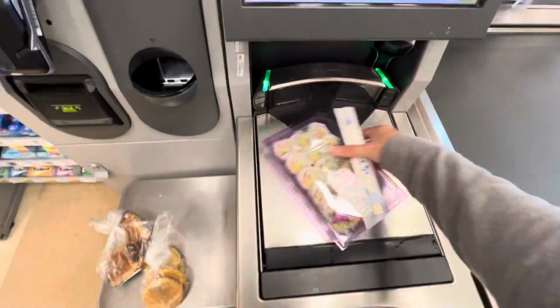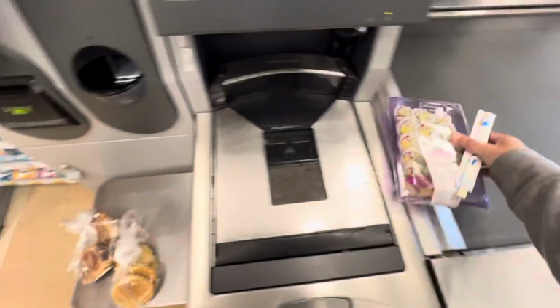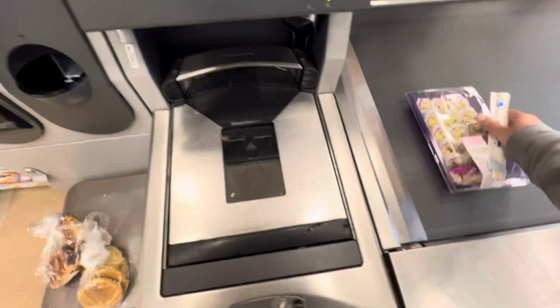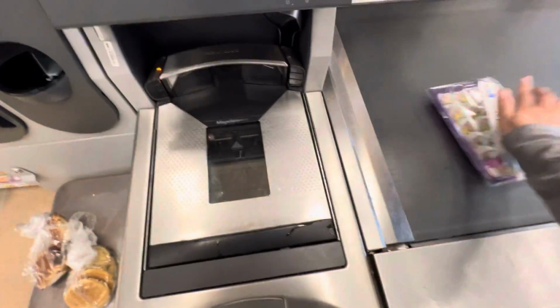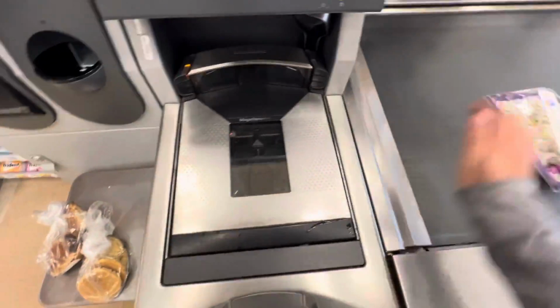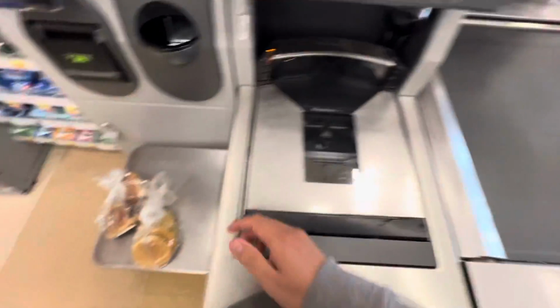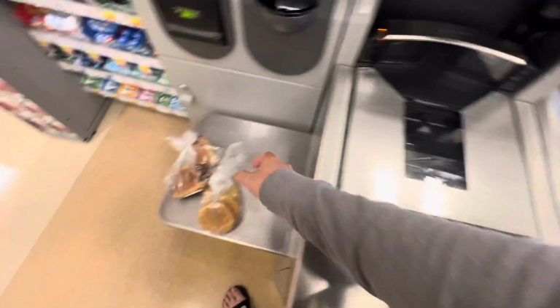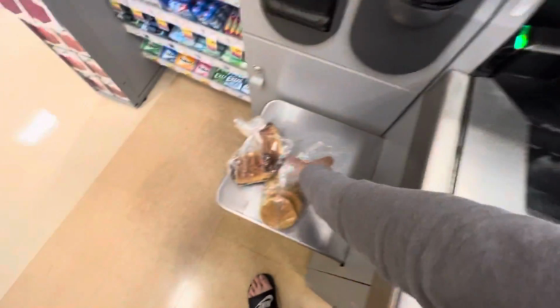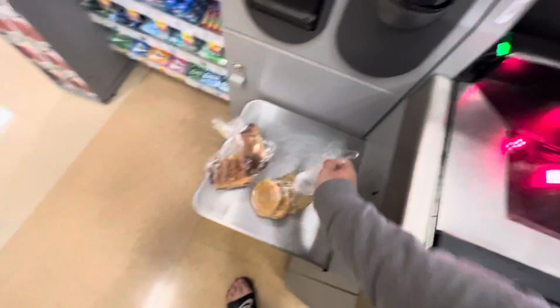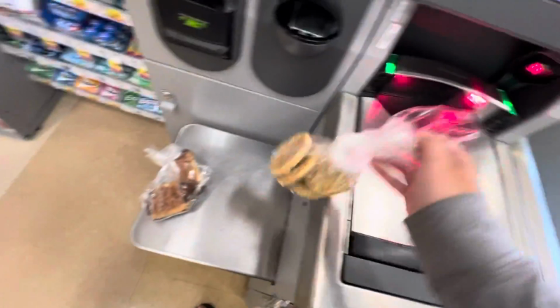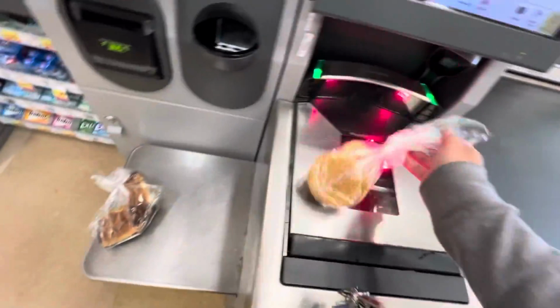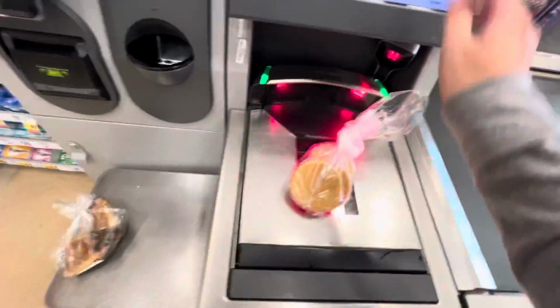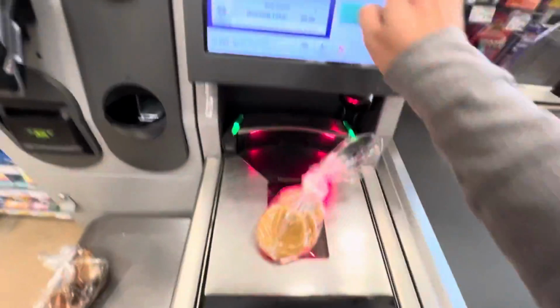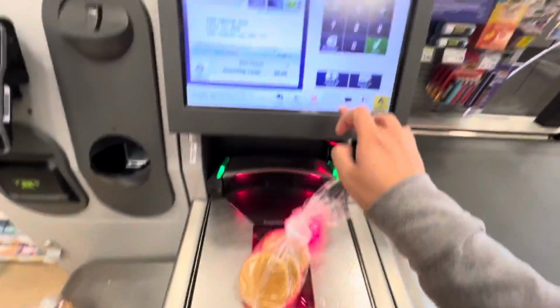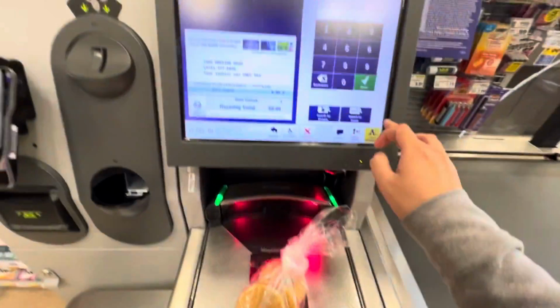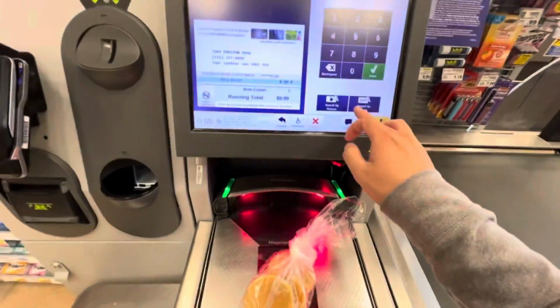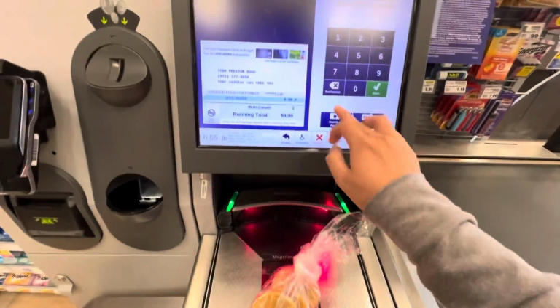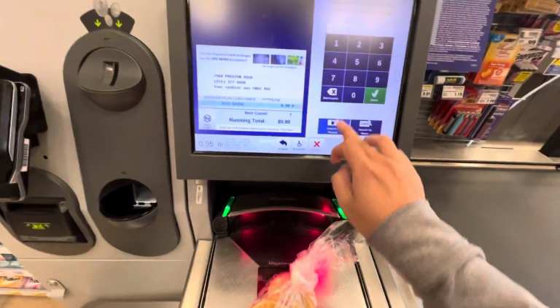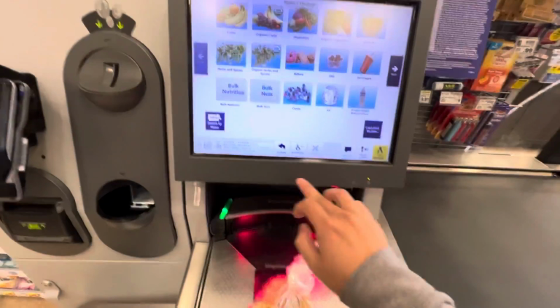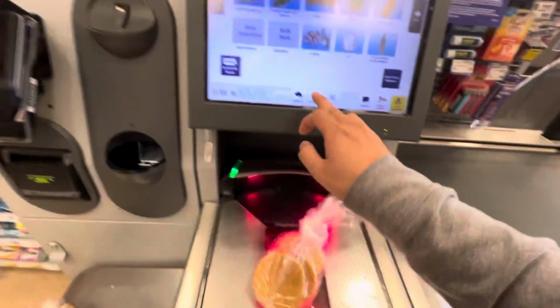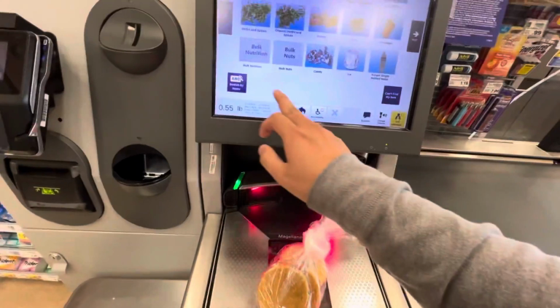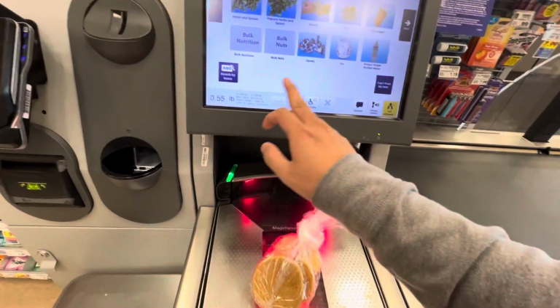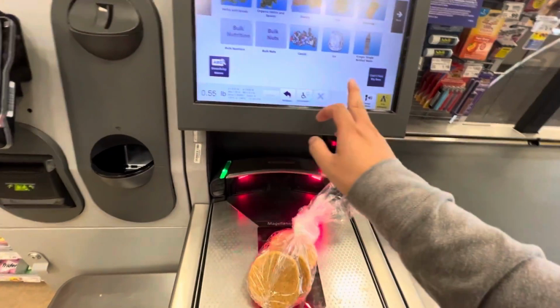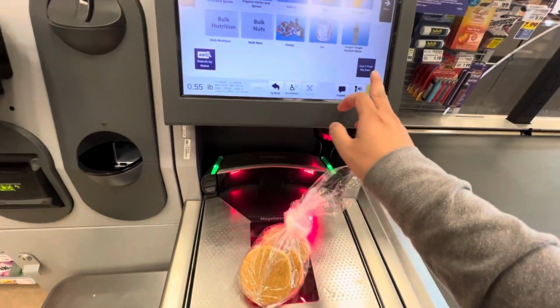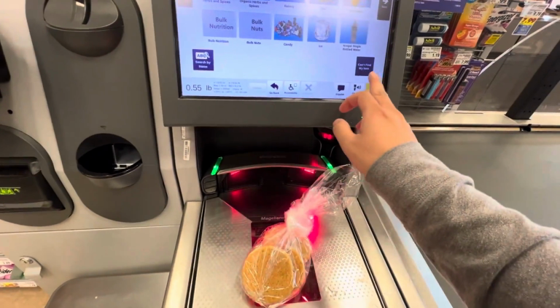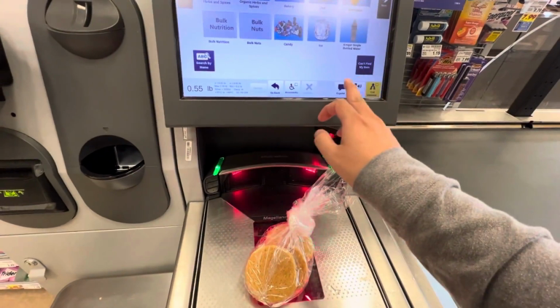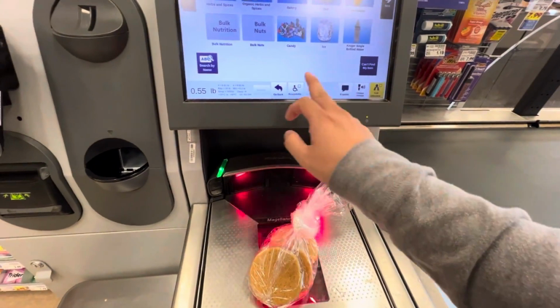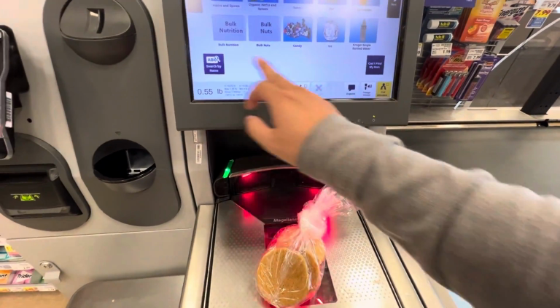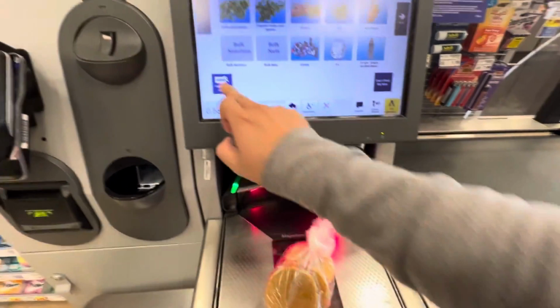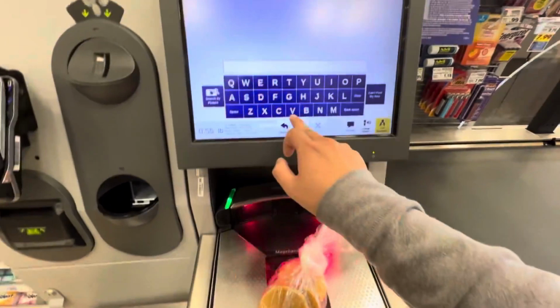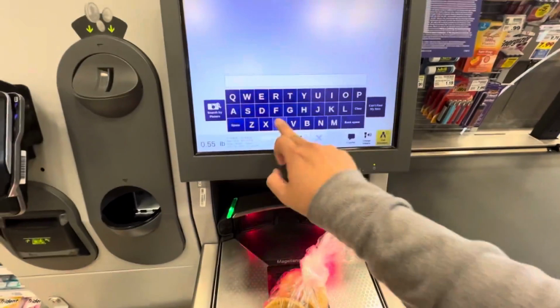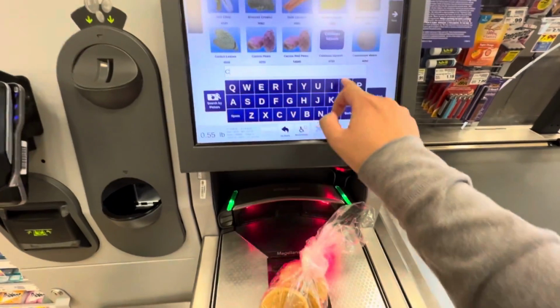Place your item on the belt. Select the item to purchase. Select the i-